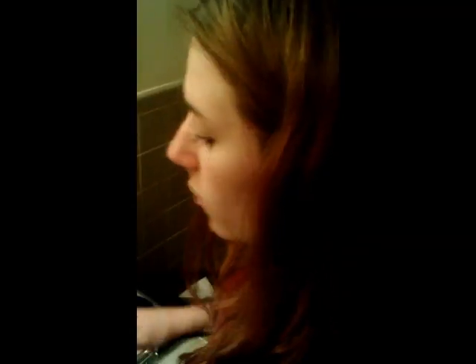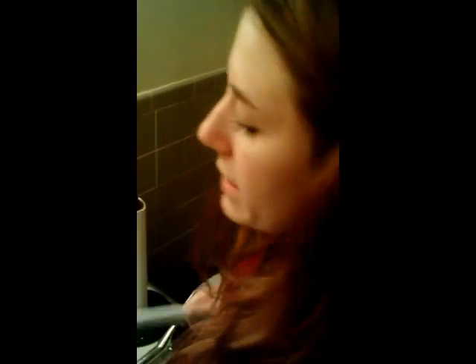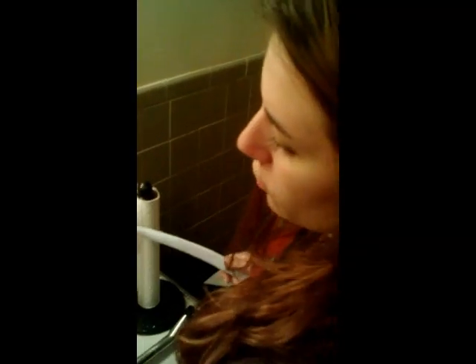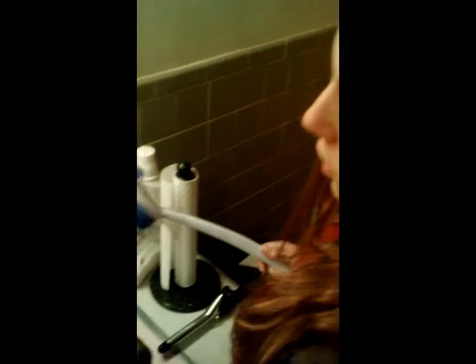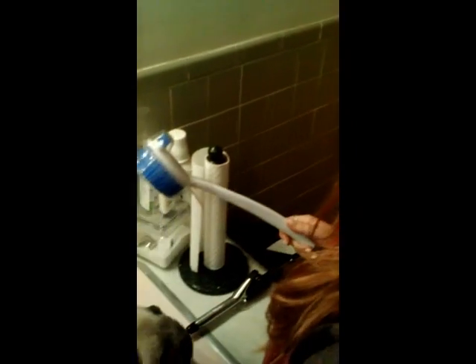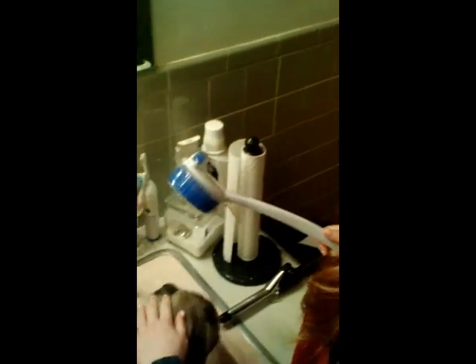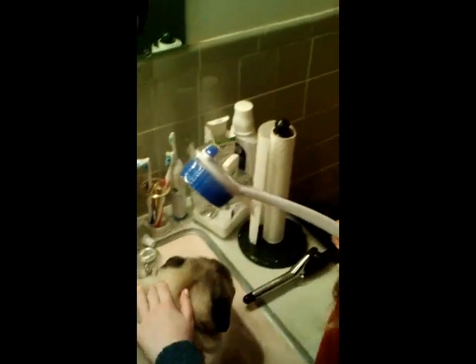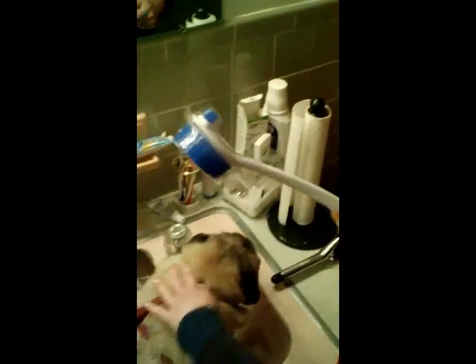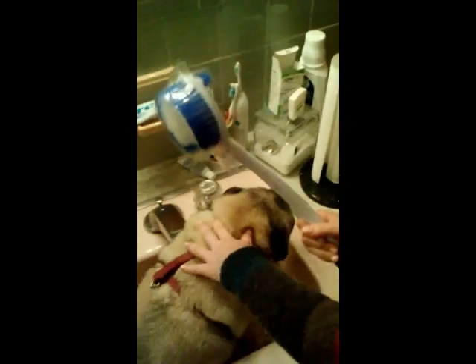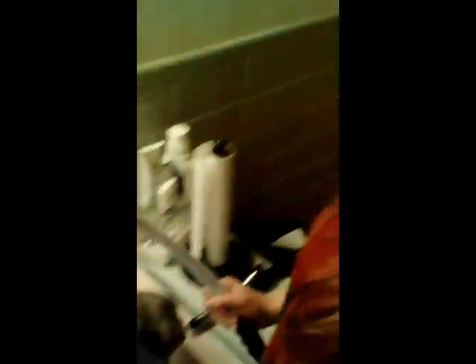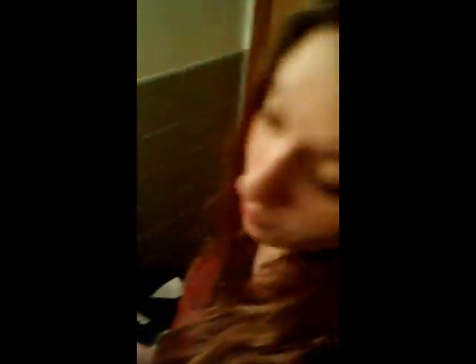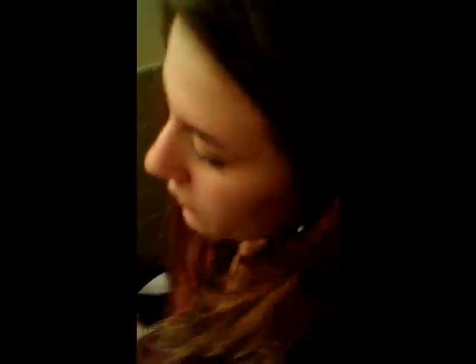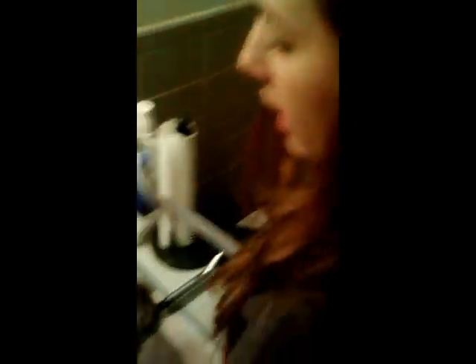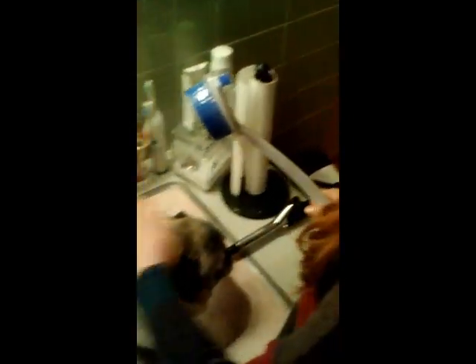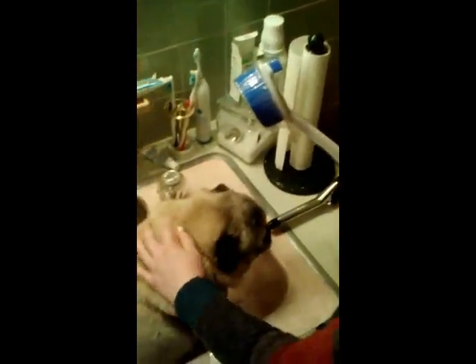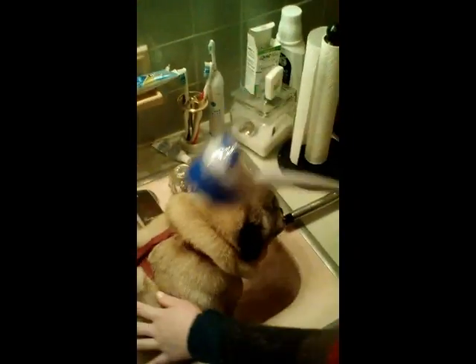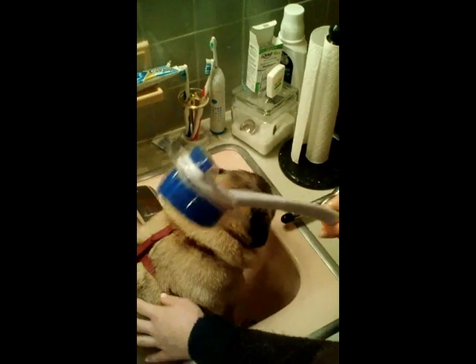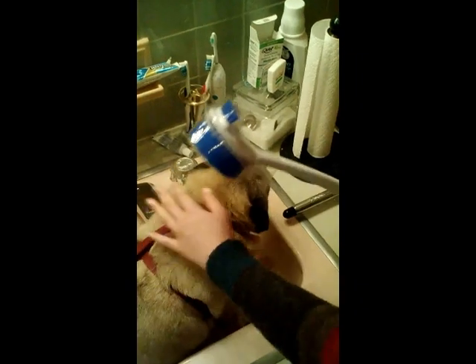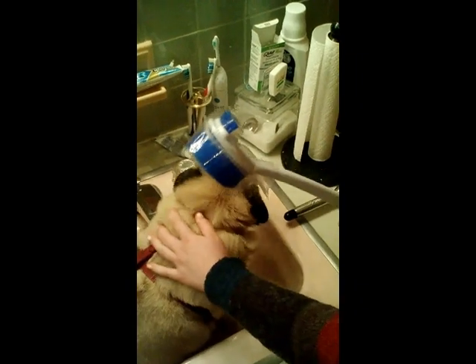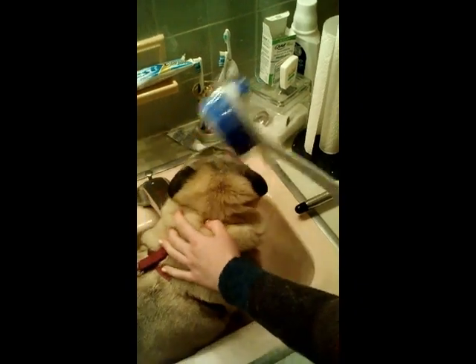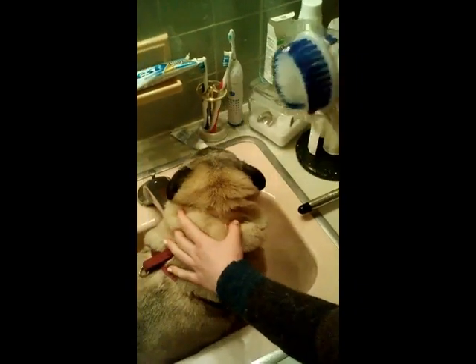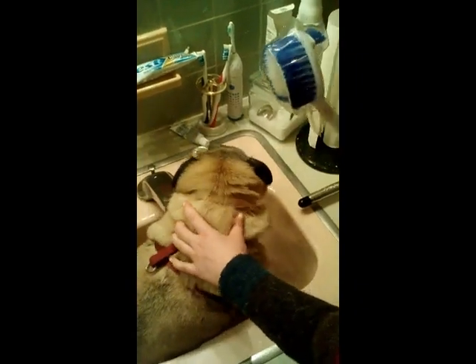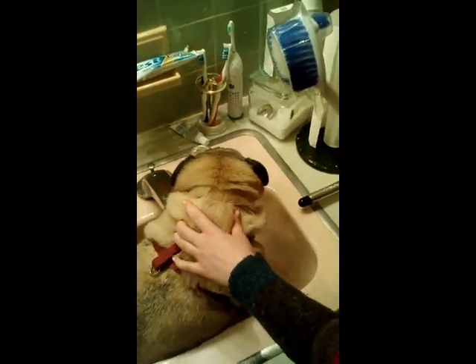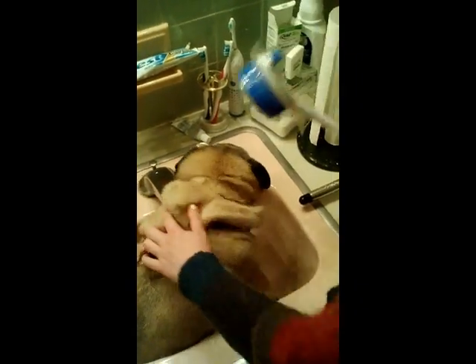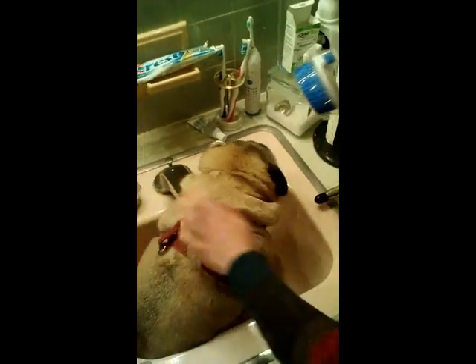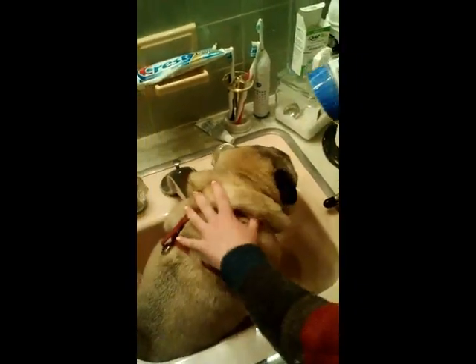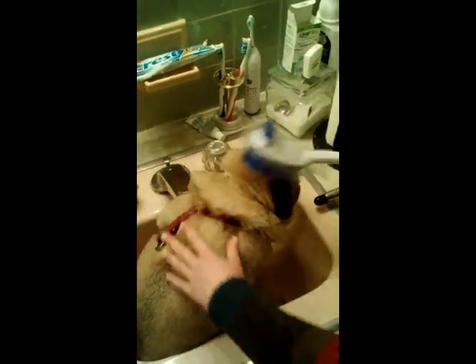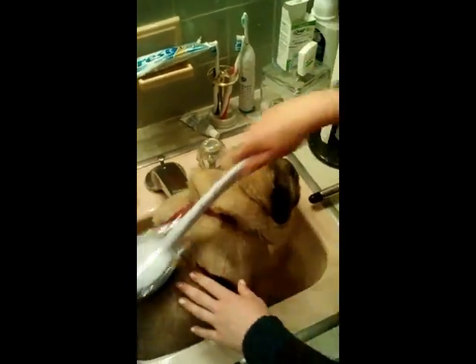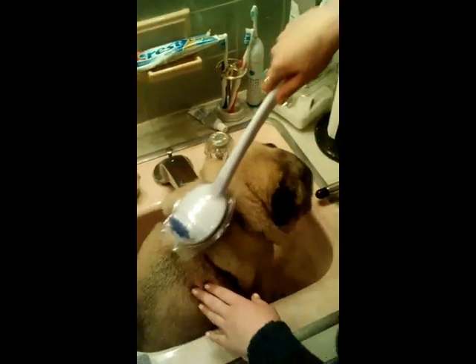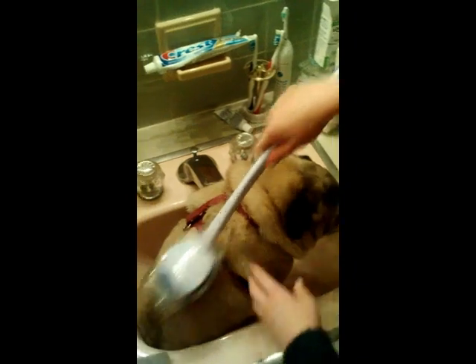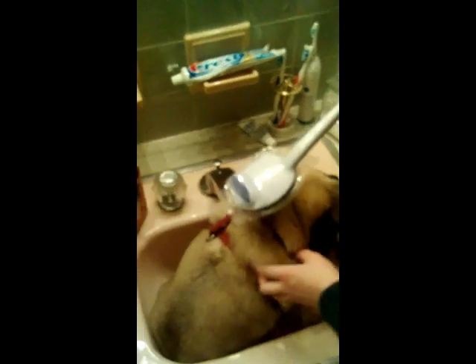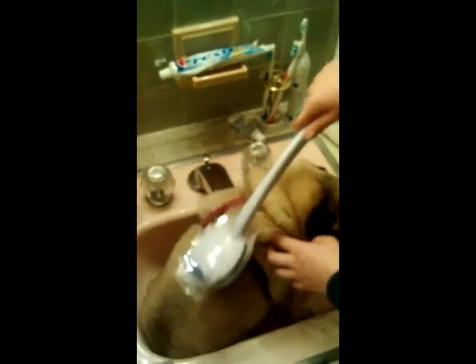Always make sure to bathe your dog in the sink, depending on his size. If he's bigger, maybe you should try a bathtub. Also, you have to make sure that you scrub beneath his fat rolls, if he has any, and make sure you scrub behind the ears.